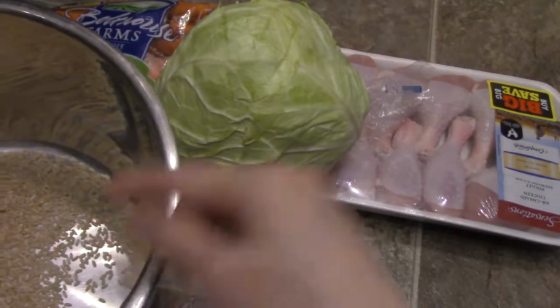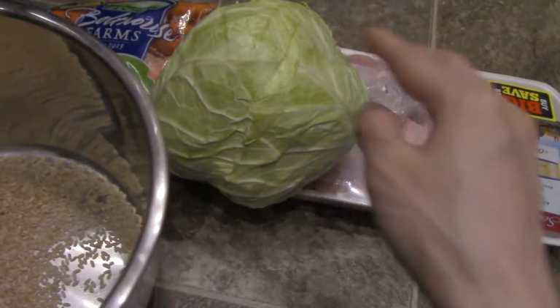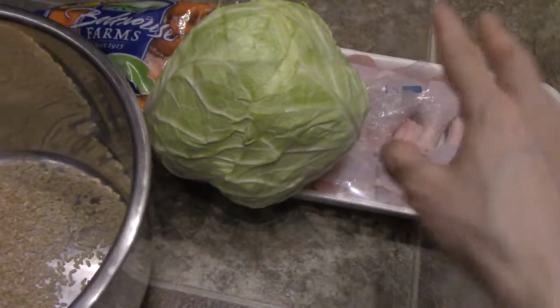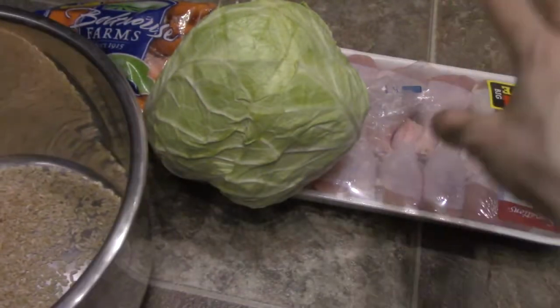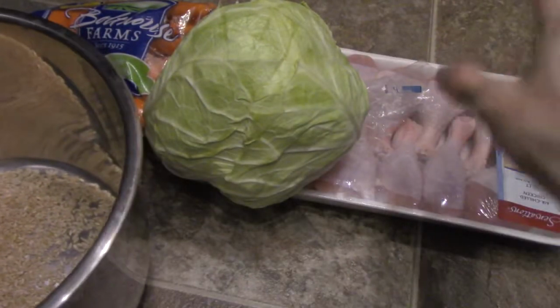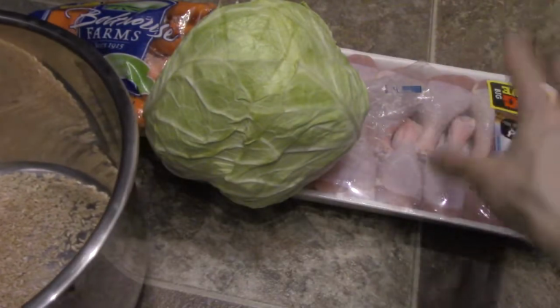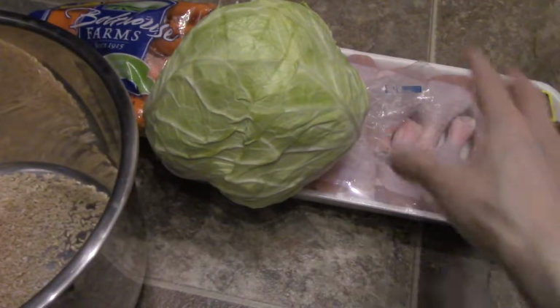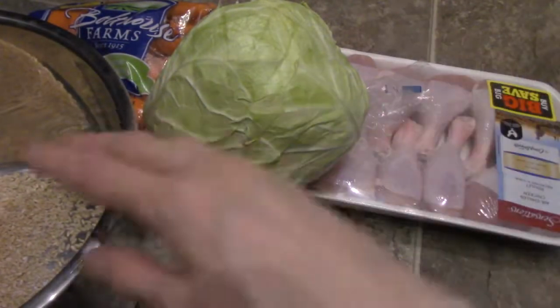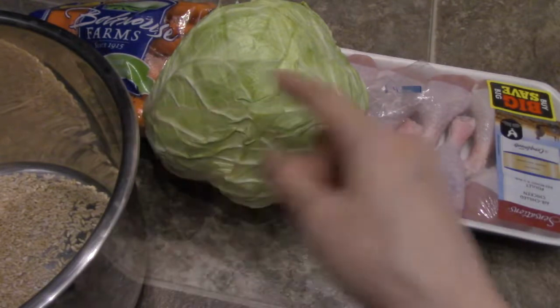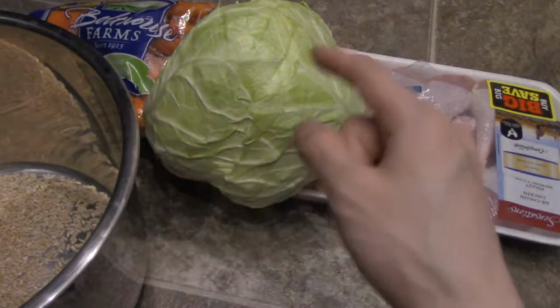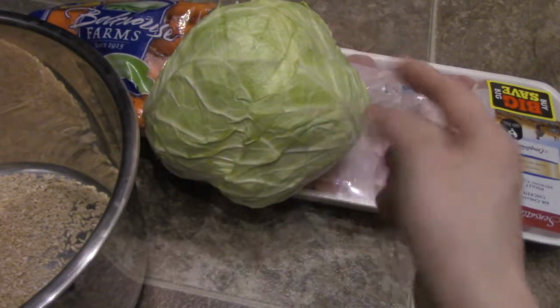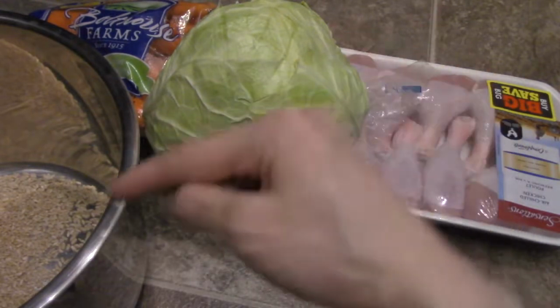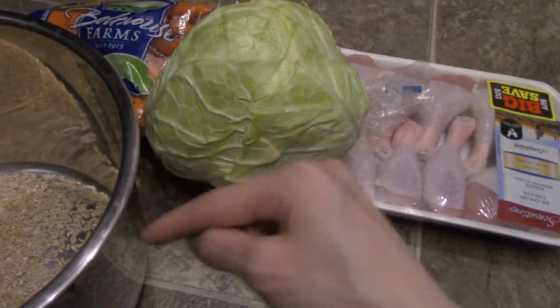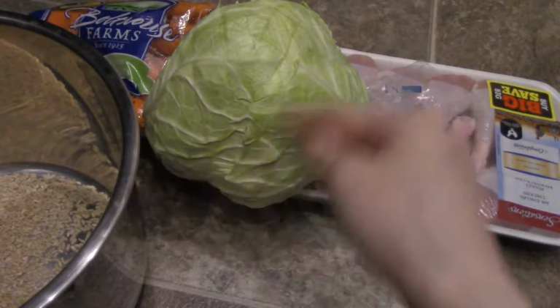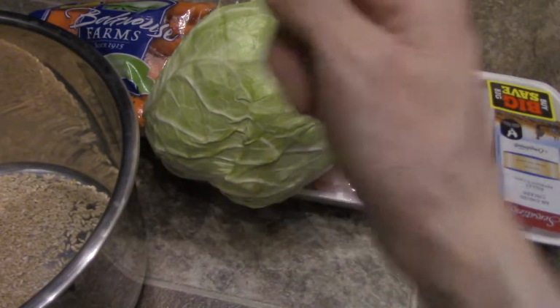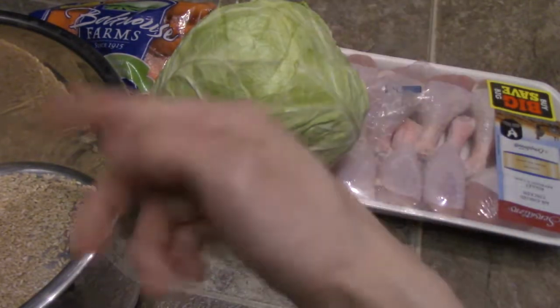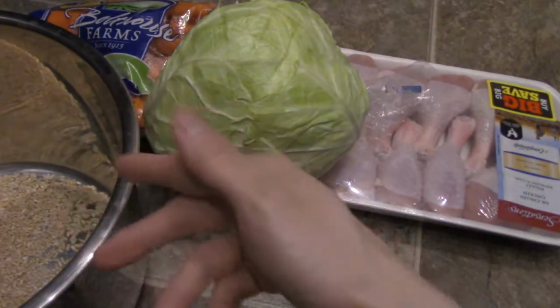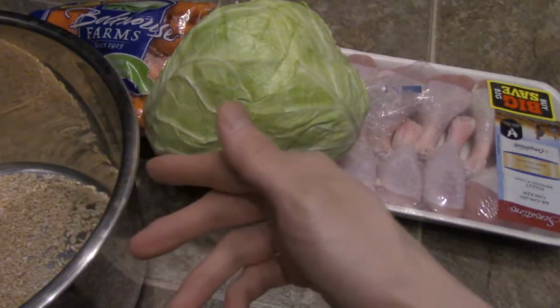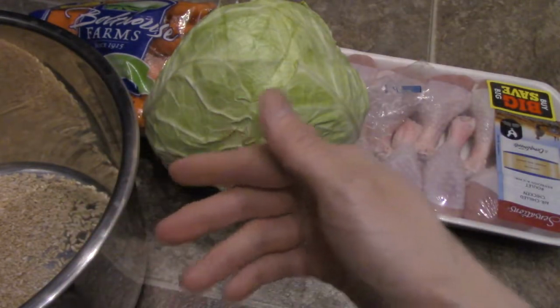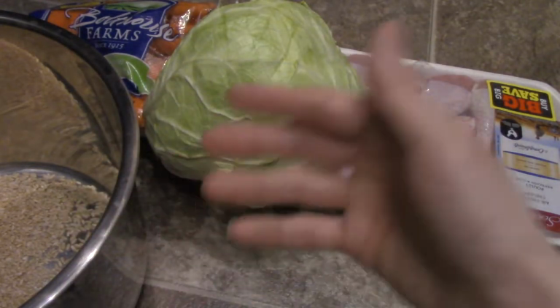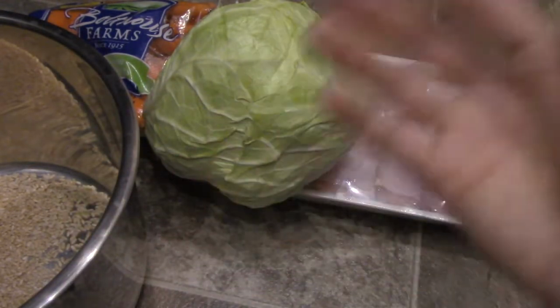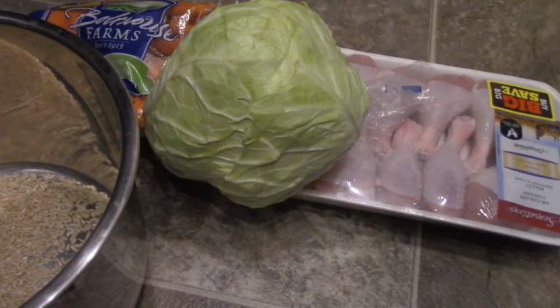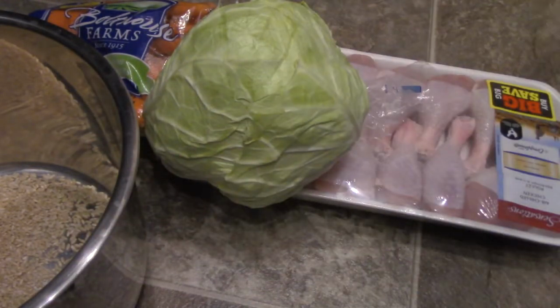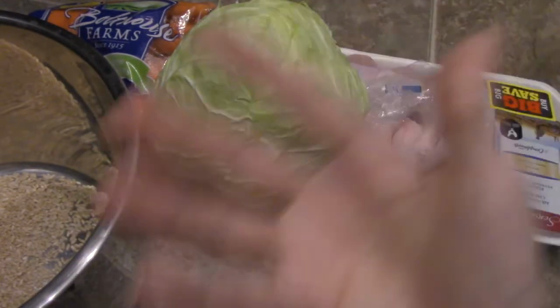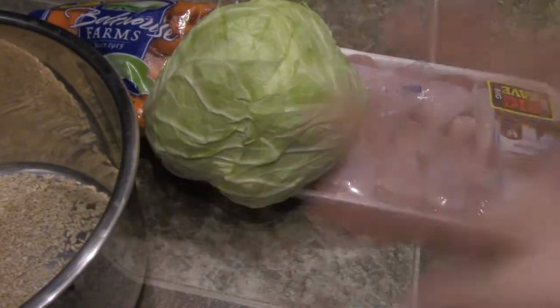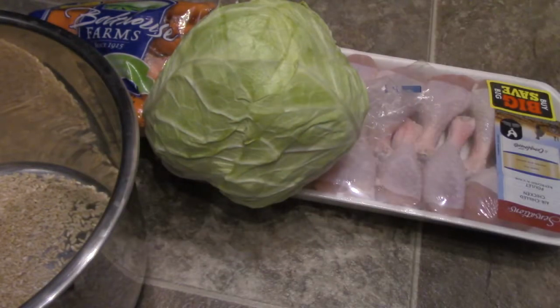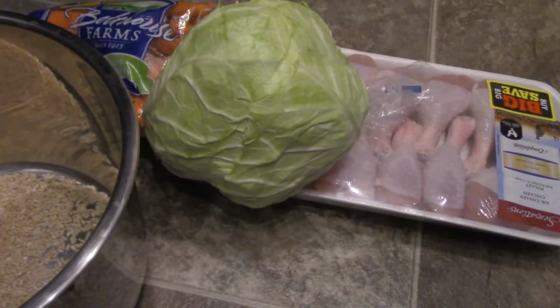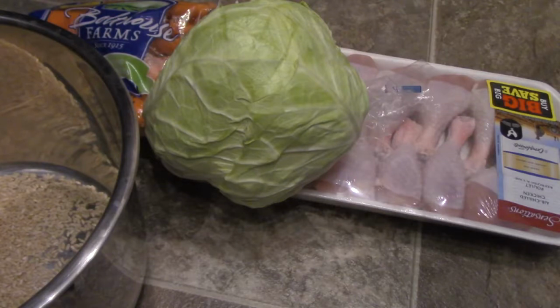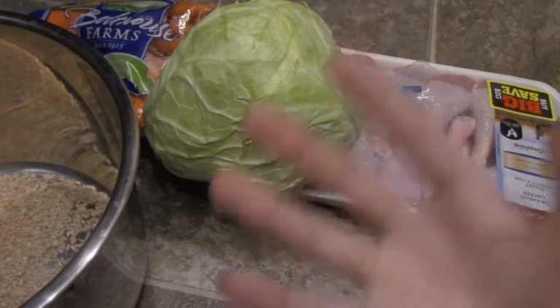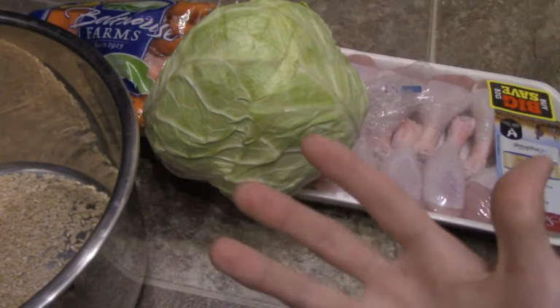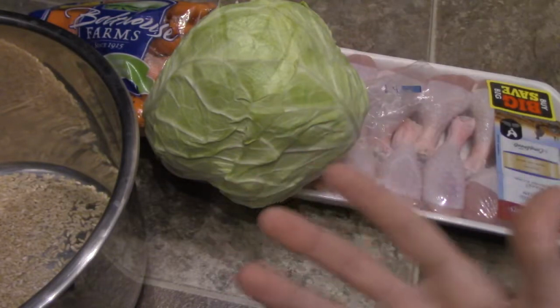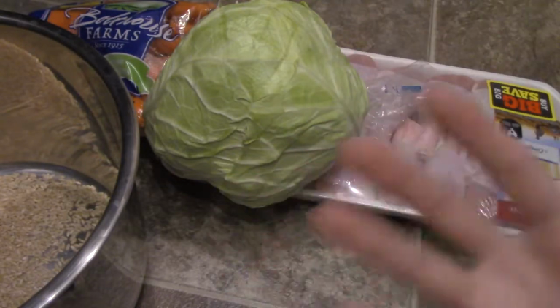So what I'm going to do is I'm going to put the chicken in there, I'm going to put the cabbage in there, and then I'm going to put the carrots in there, and then it's going to all cook at once with all the flavor and the juices.